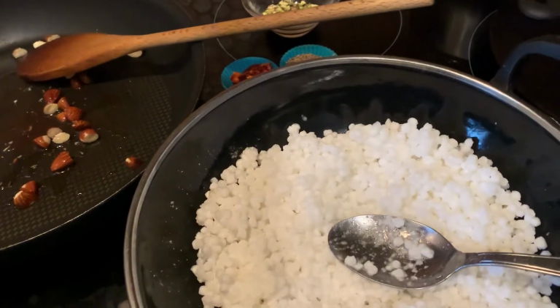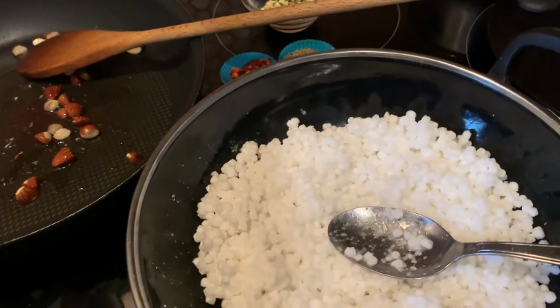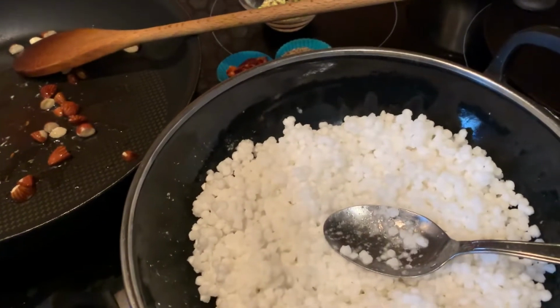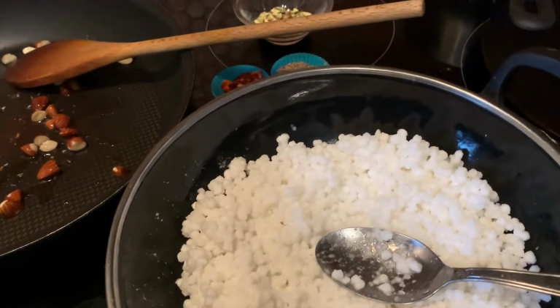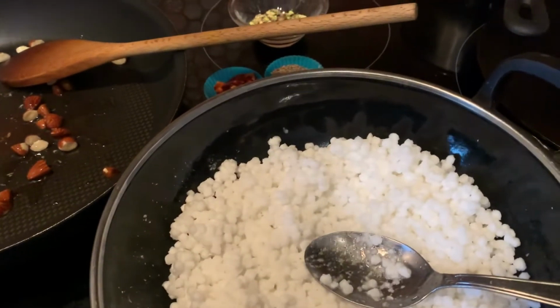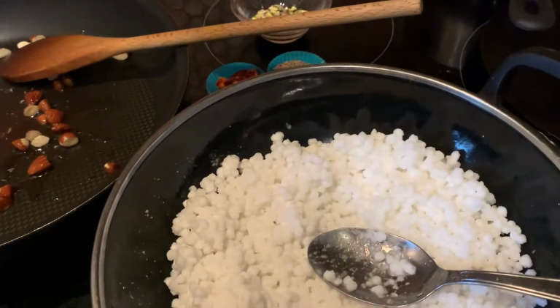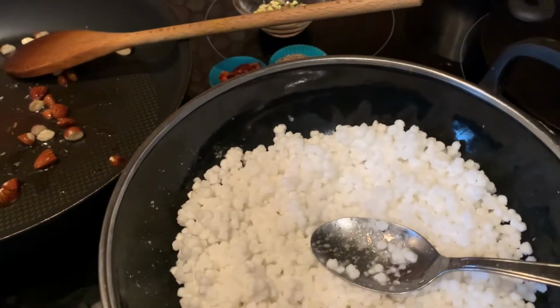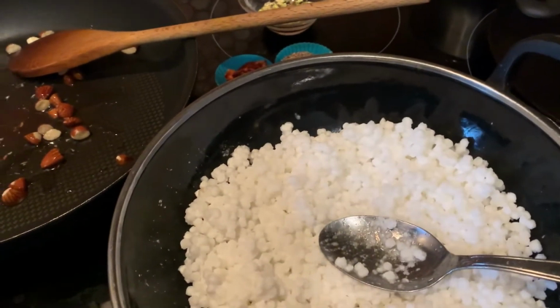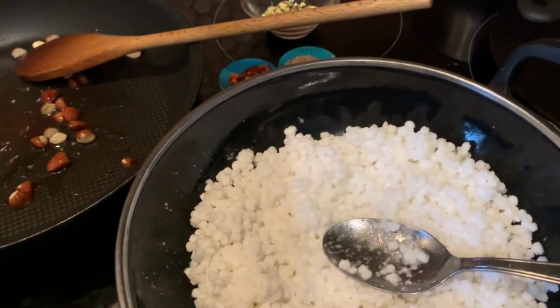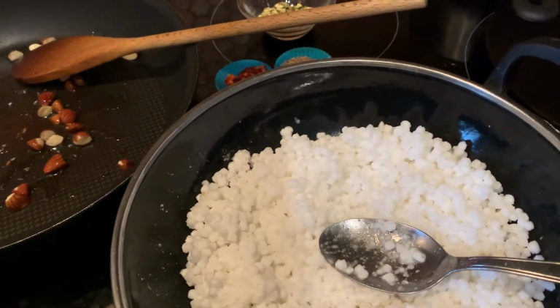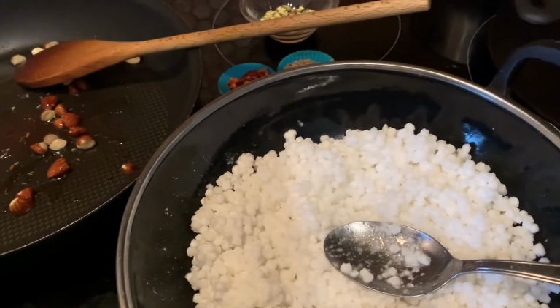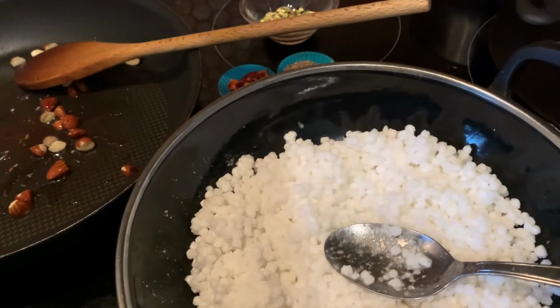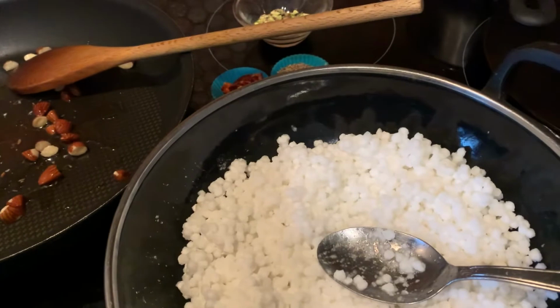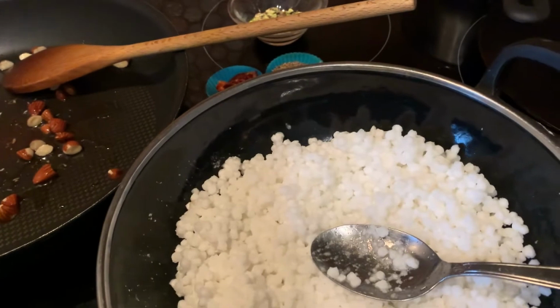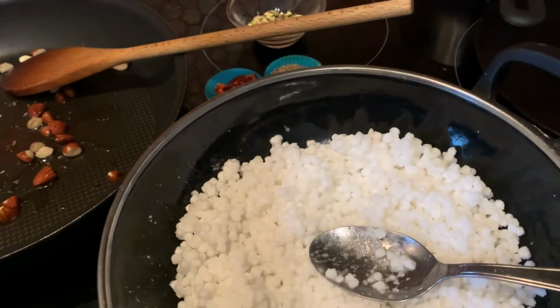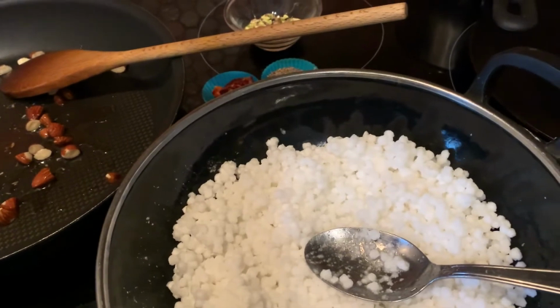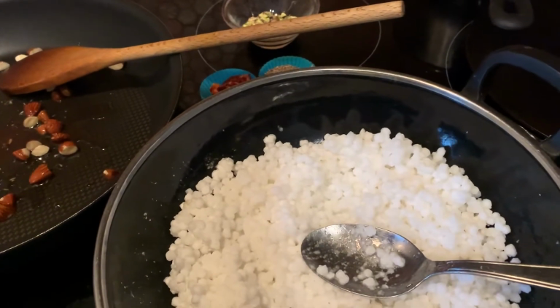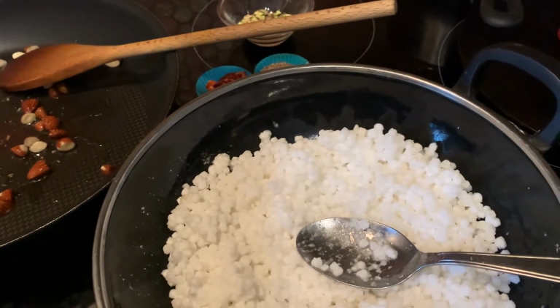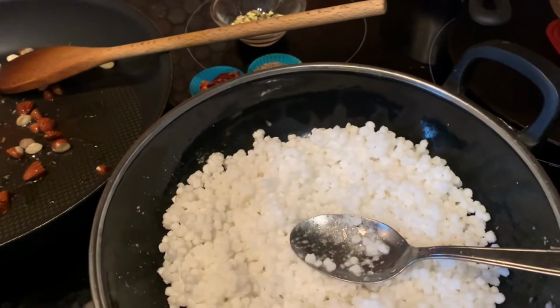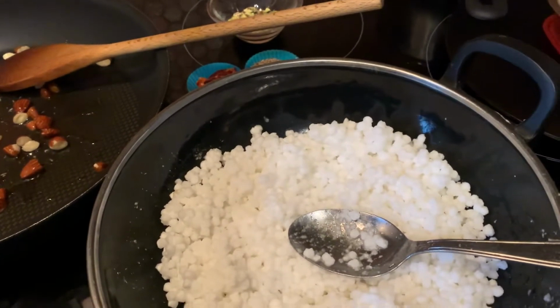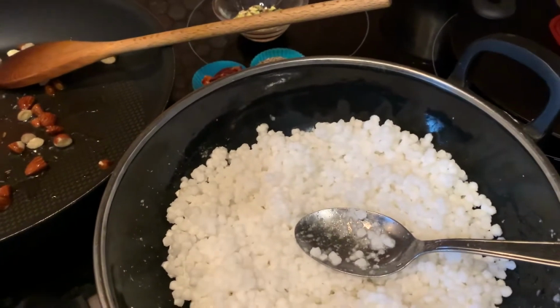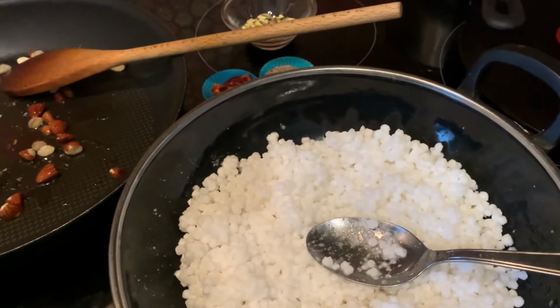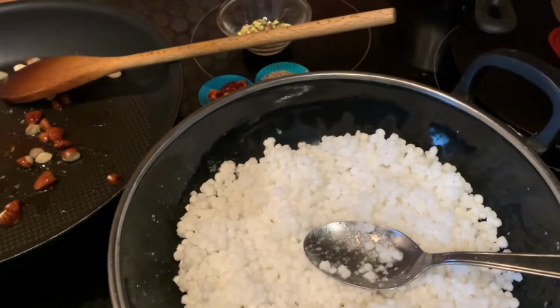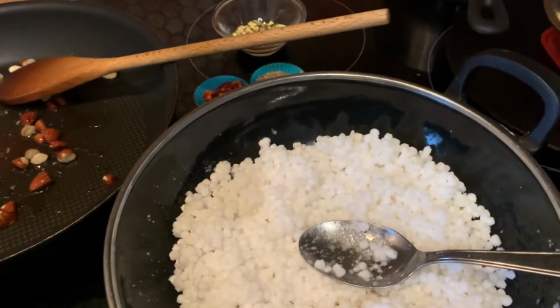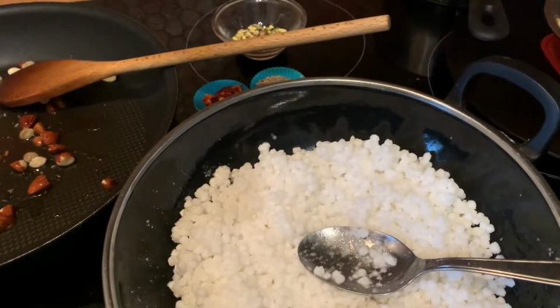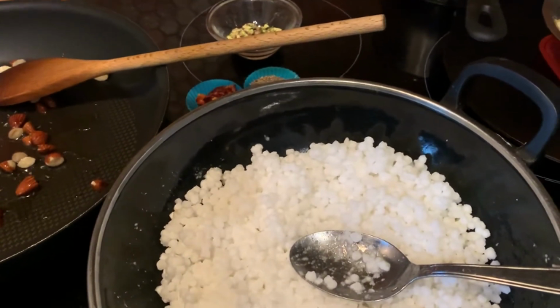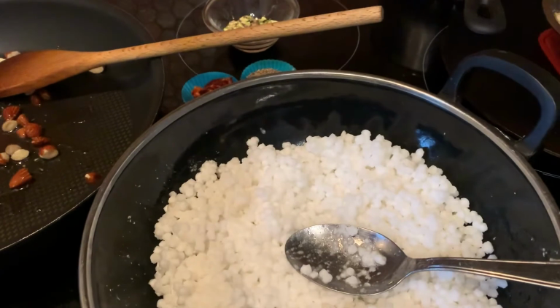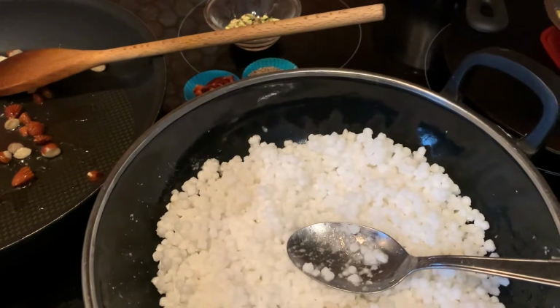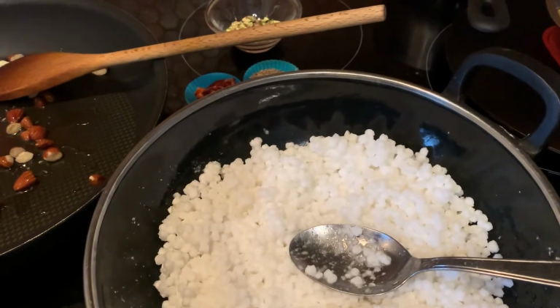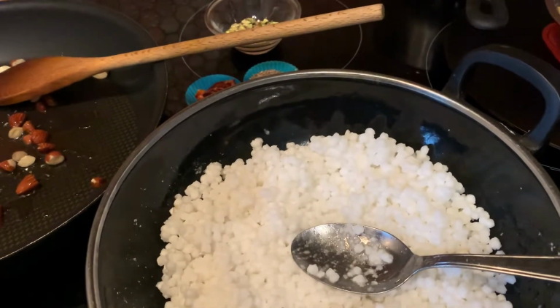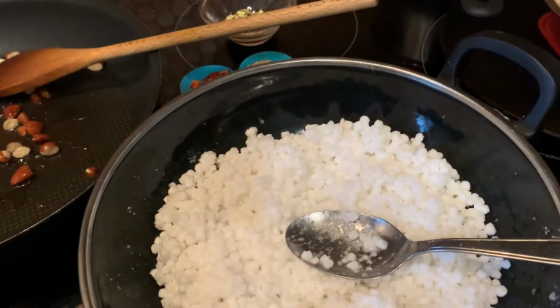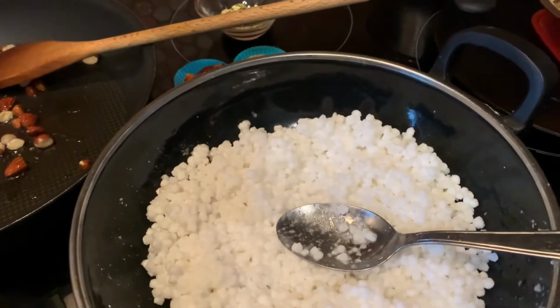Namaste and bonjour. Today, I'm going to show you how to prepare the tapioca. I've already done a recipe before, but this is another way to present it.